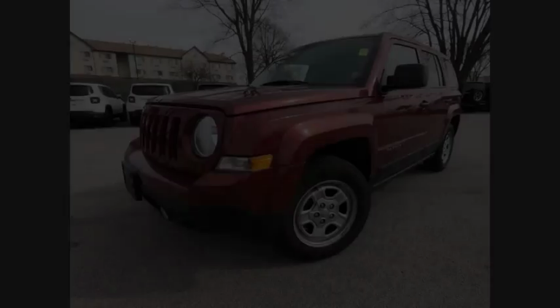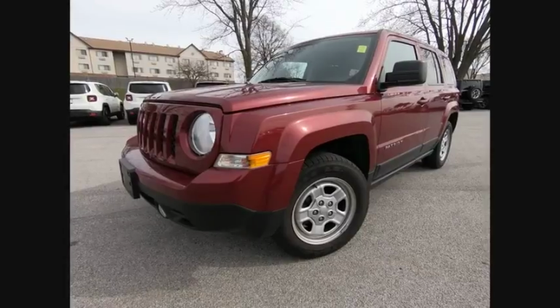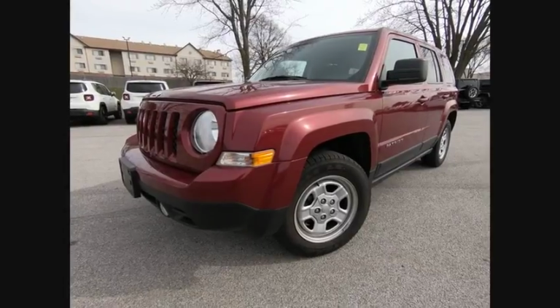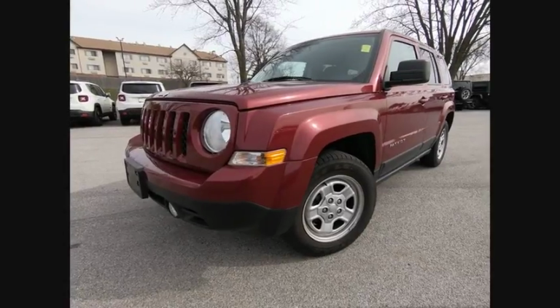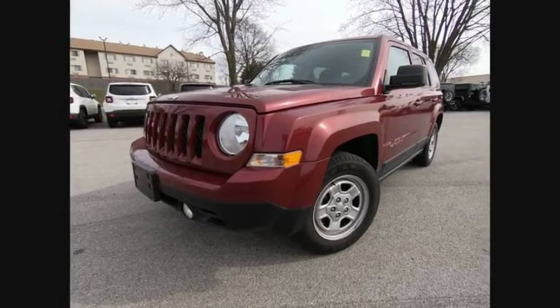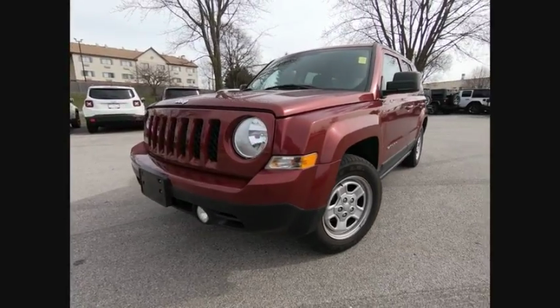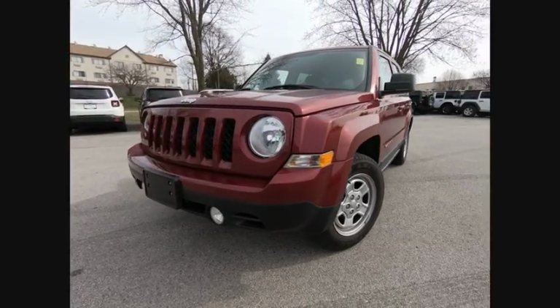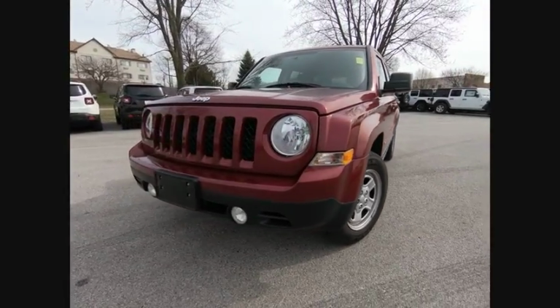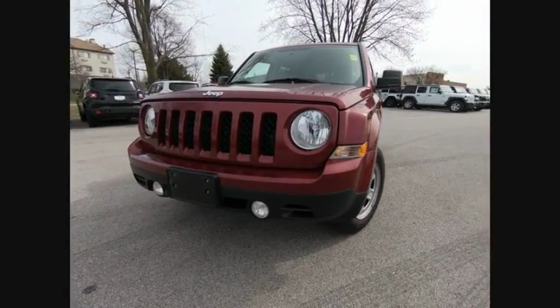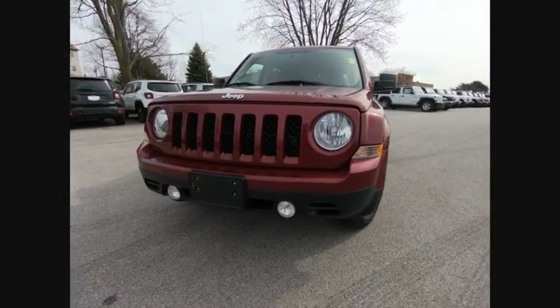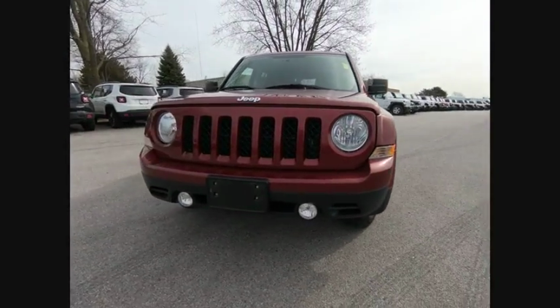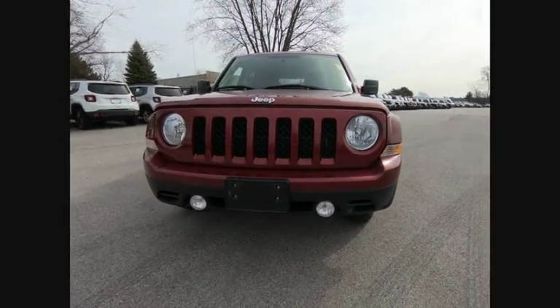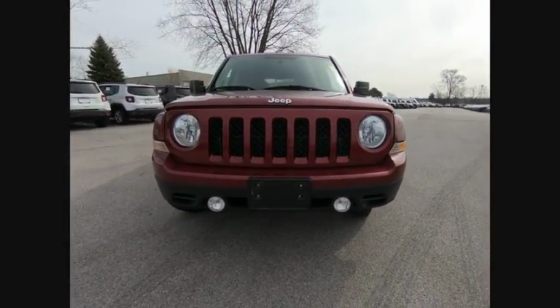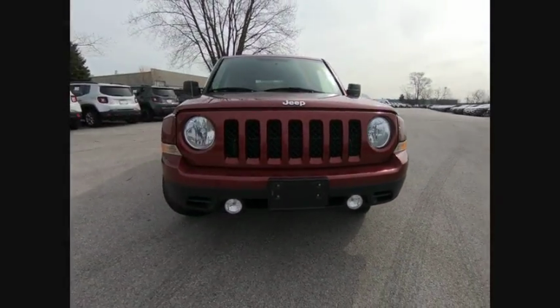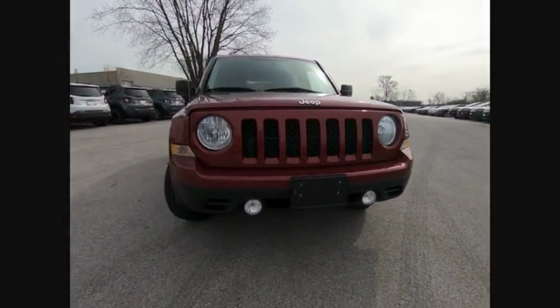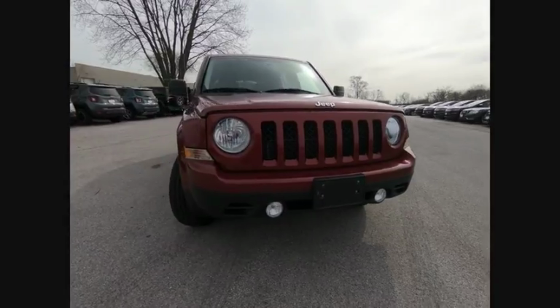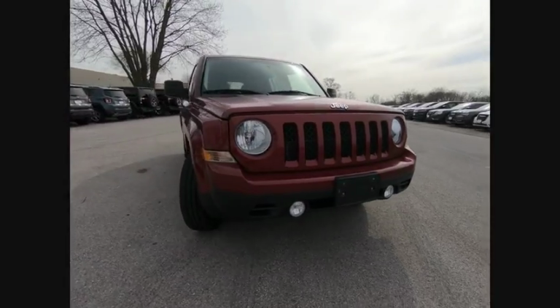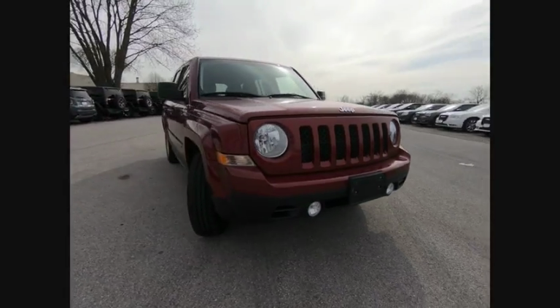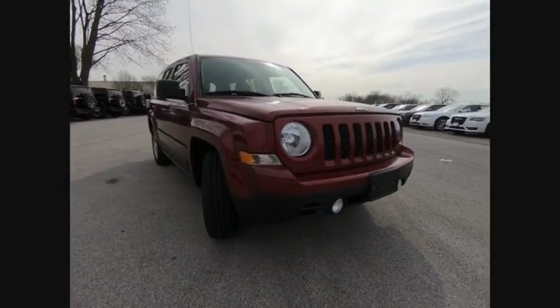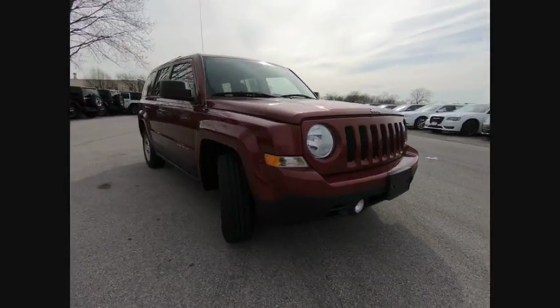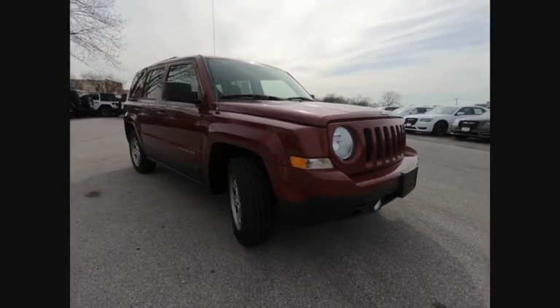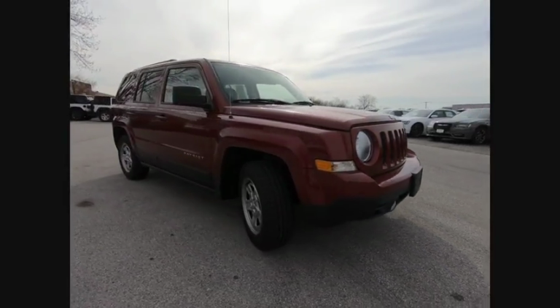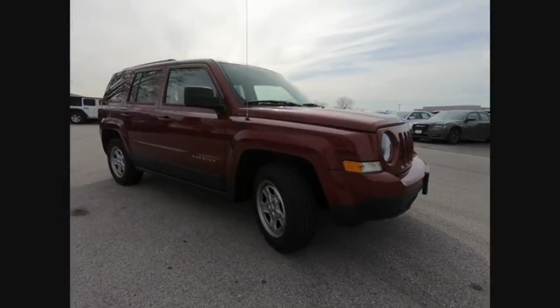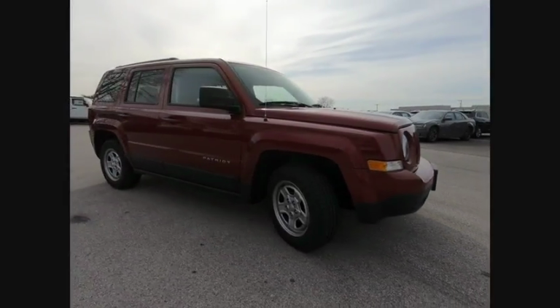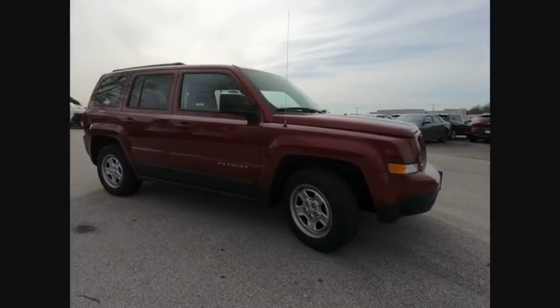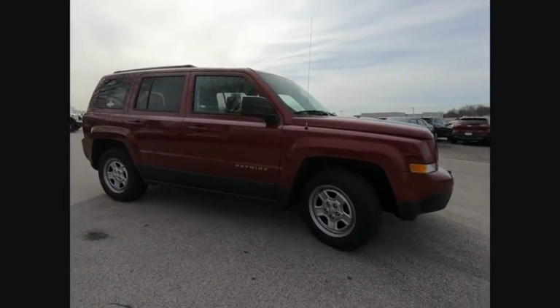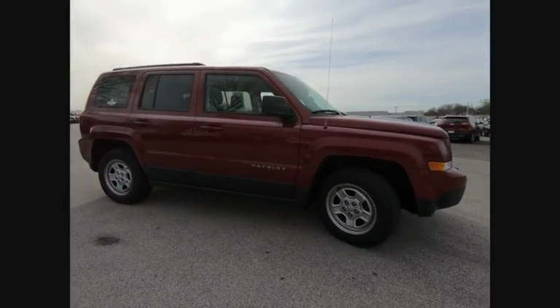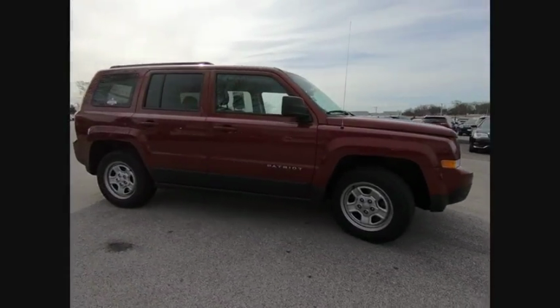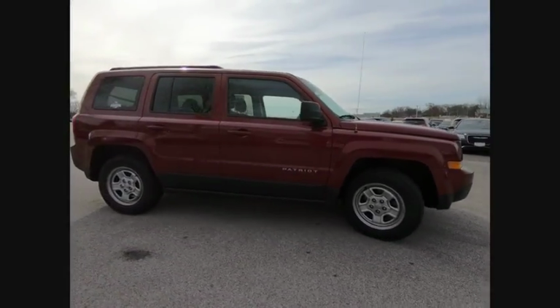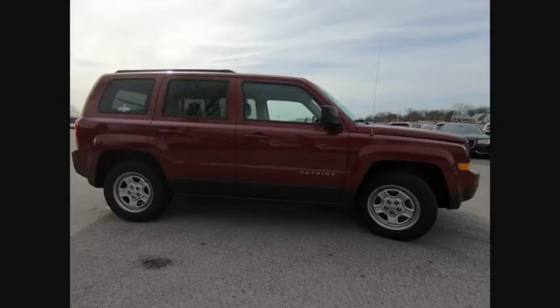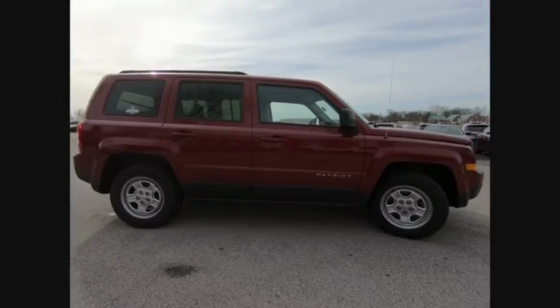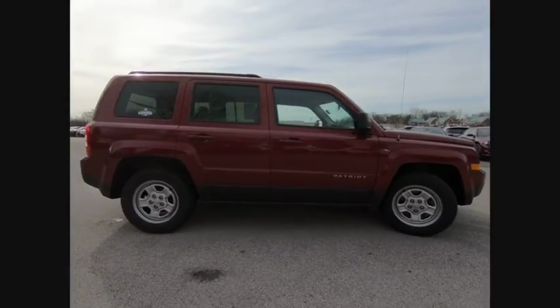The 2015 Jeep Patriot is unmistakably a Jeep. It looks like a cross between a Jeep Liberty and Jeep Compass, or maybe a three-quarter scale version of the big Jeep Commander.